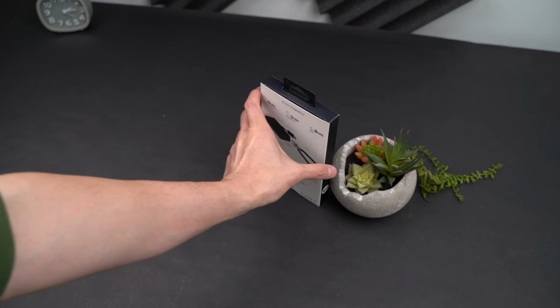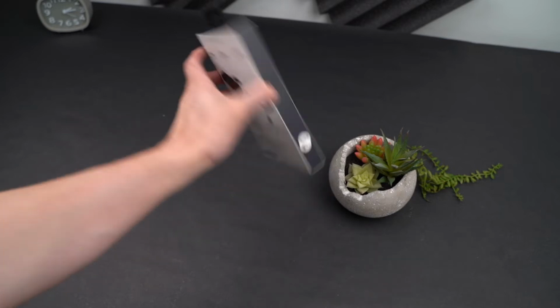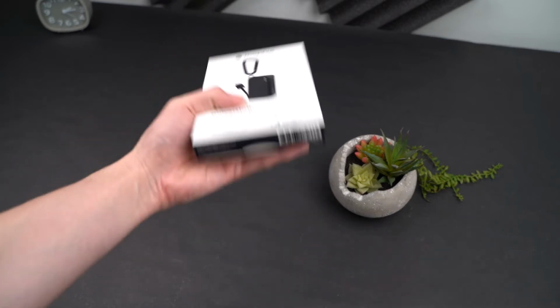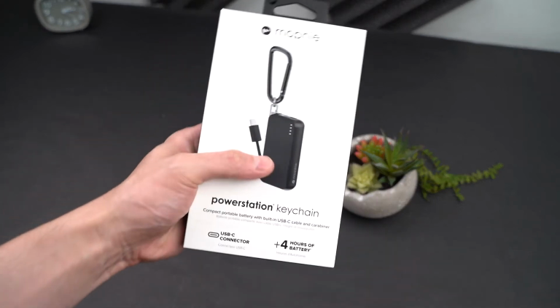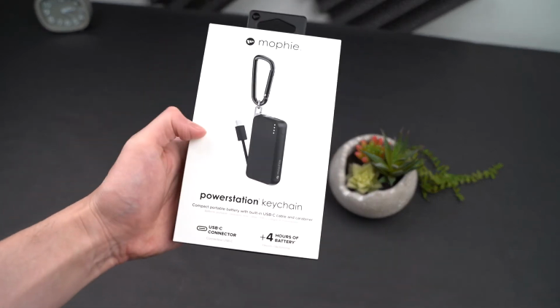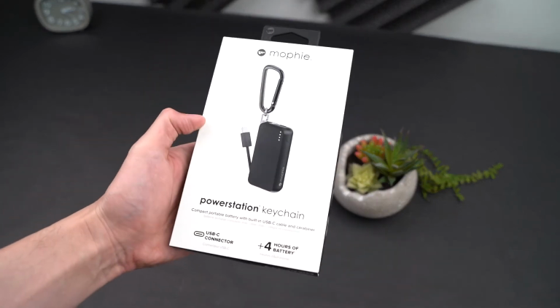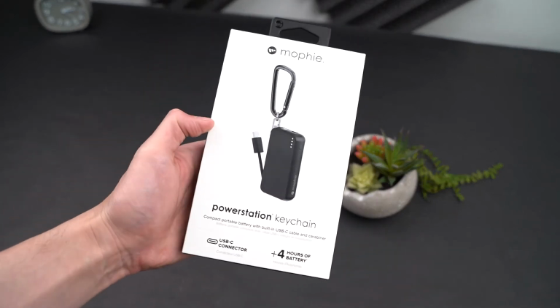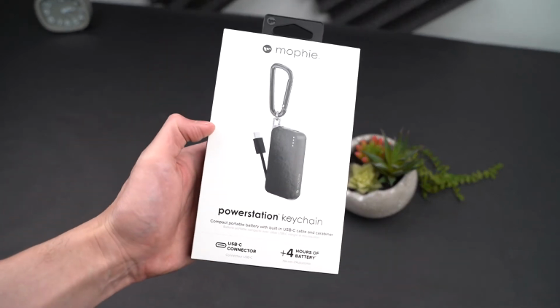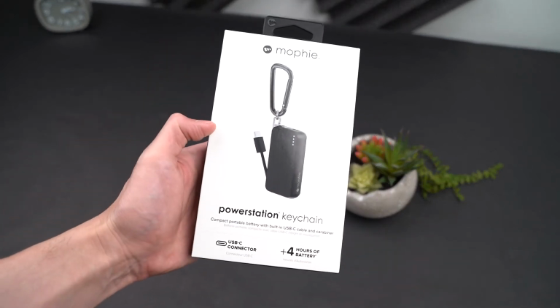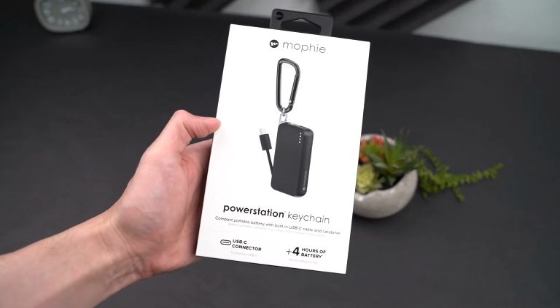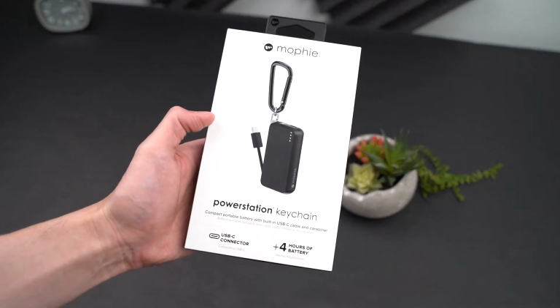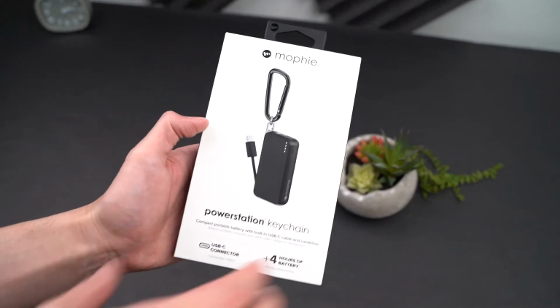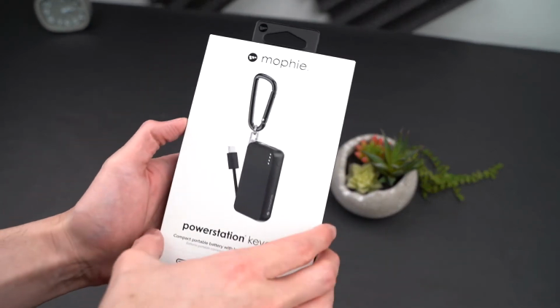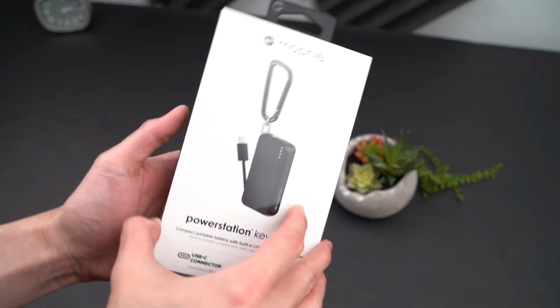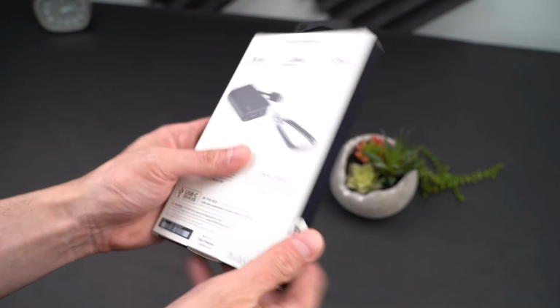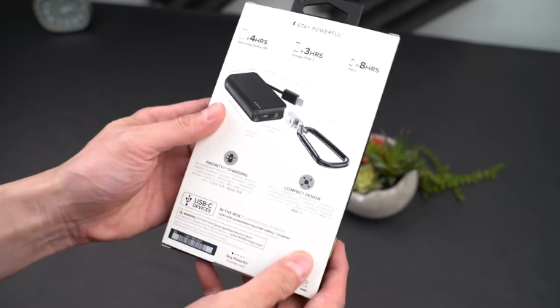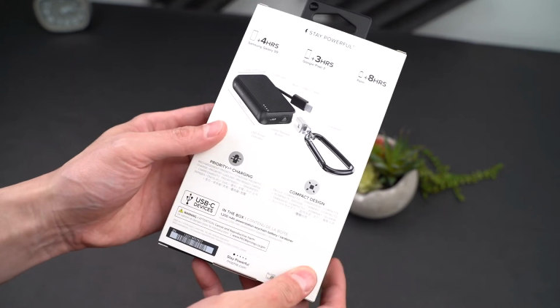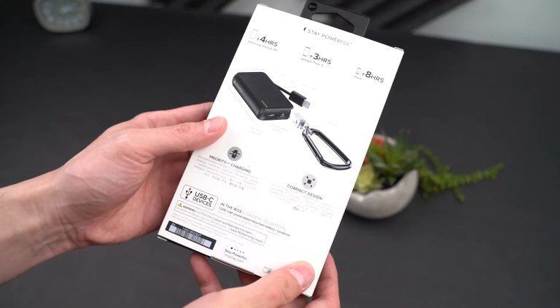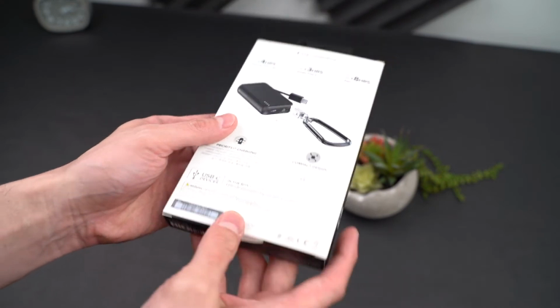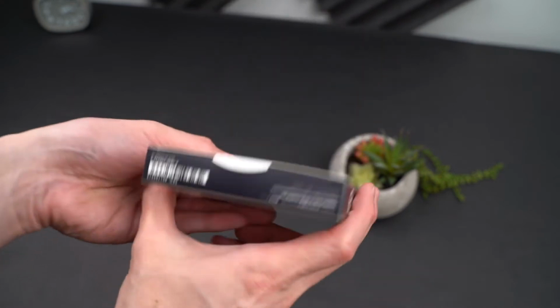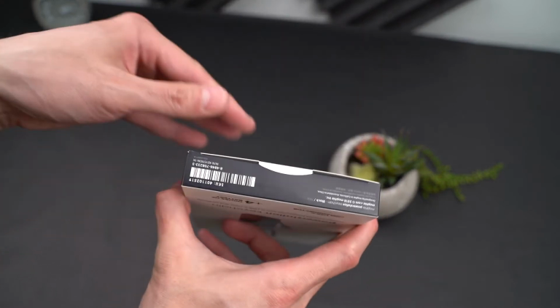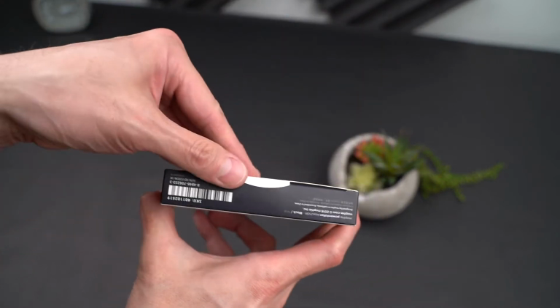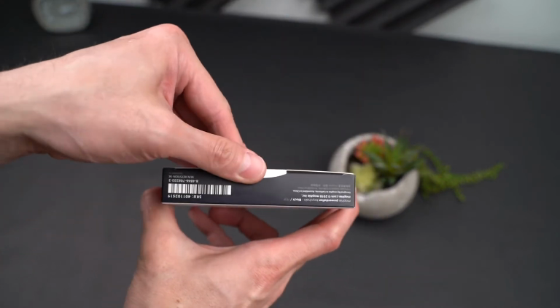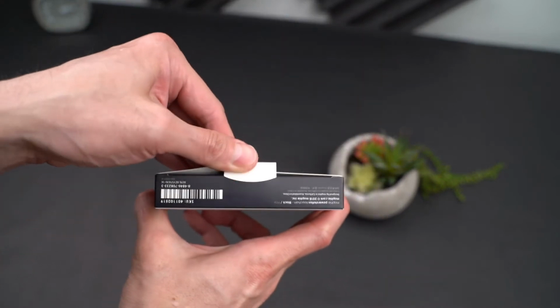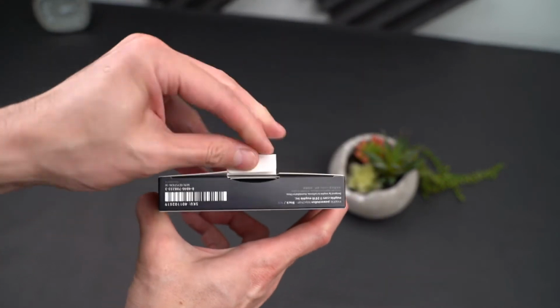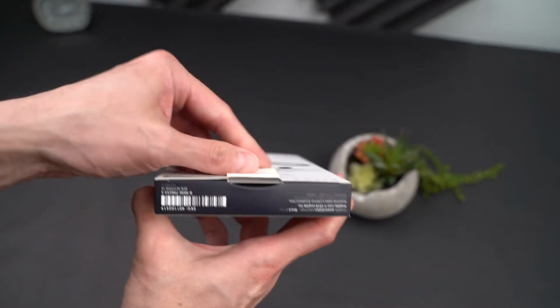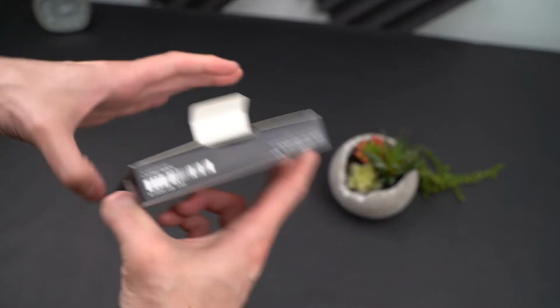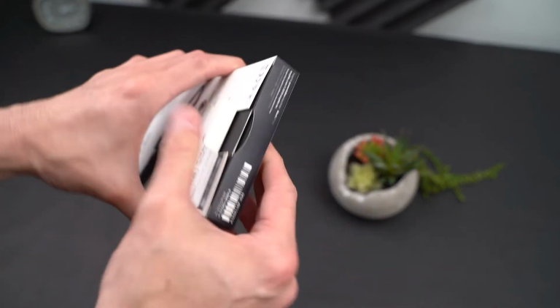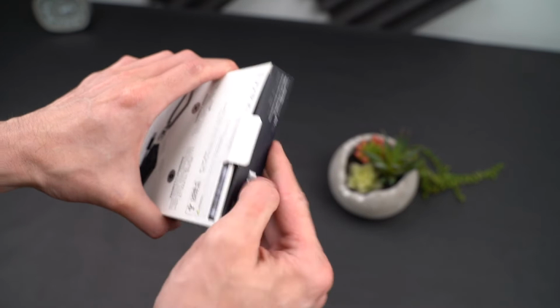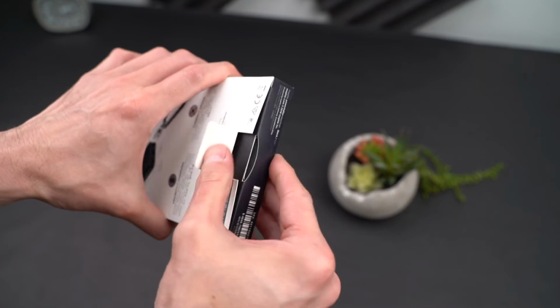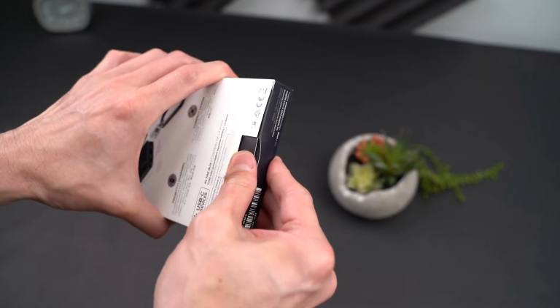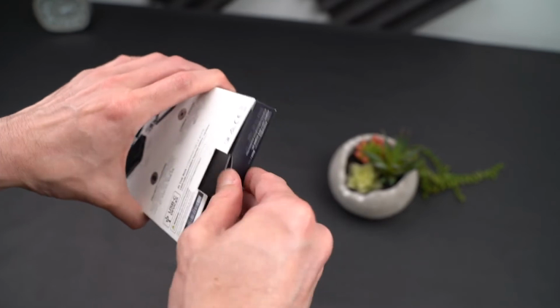The Power Station Keychain was launched maybe about a month ago, and while it doesn't have the largest capacity out of the Mophie line, it is quite convenient, well-built, and cute.